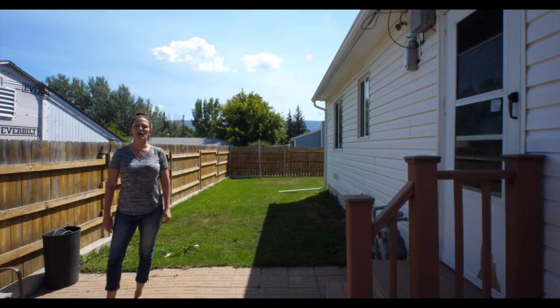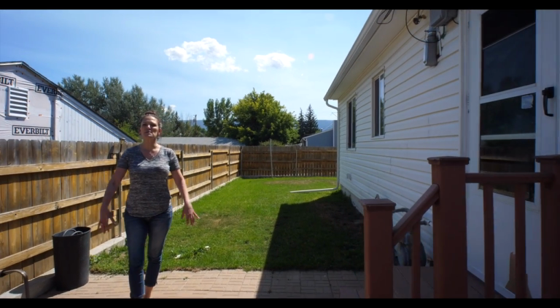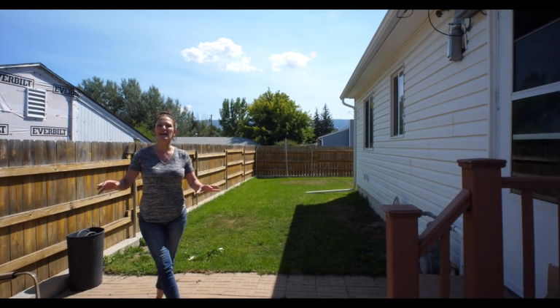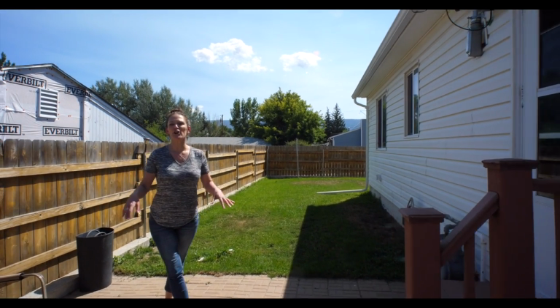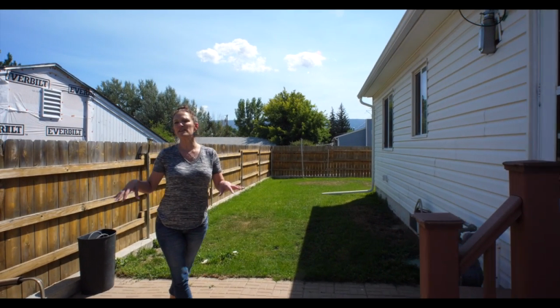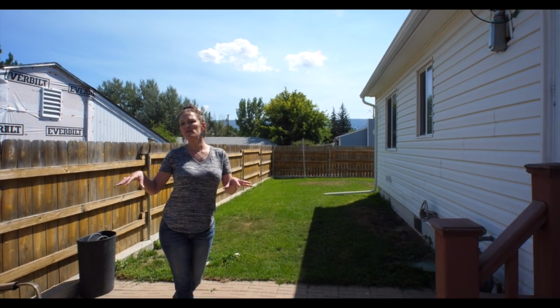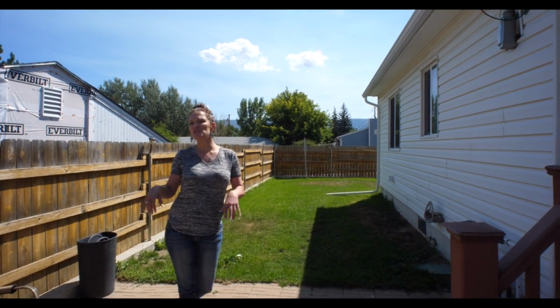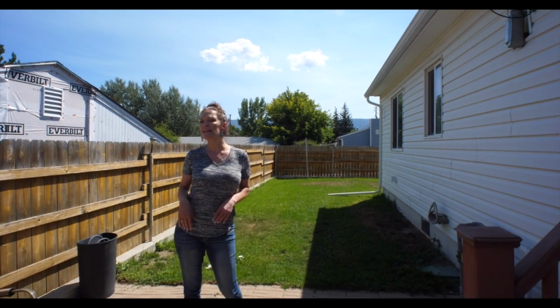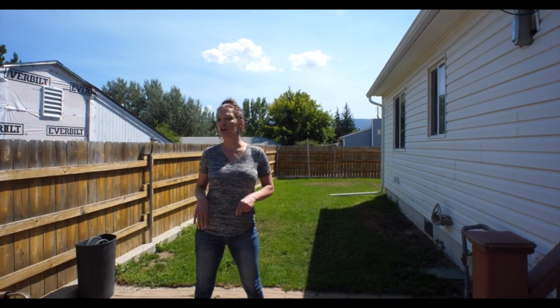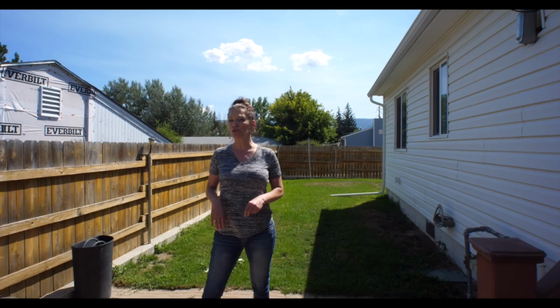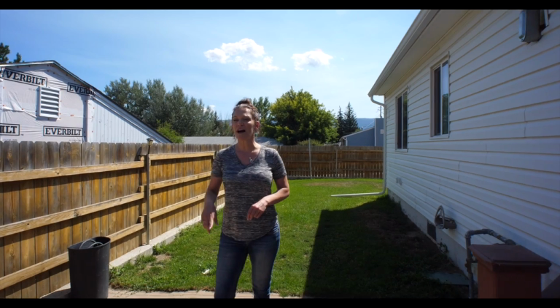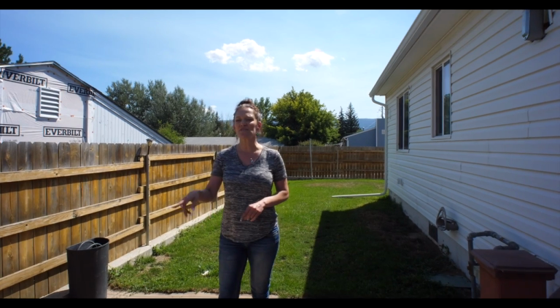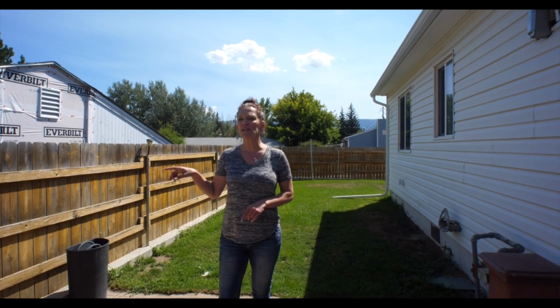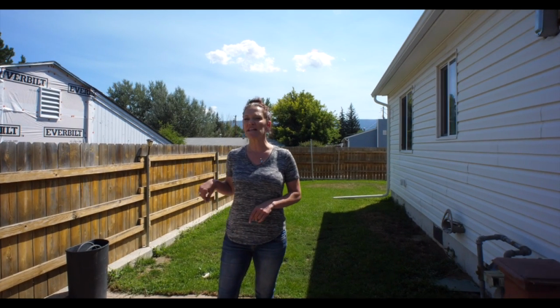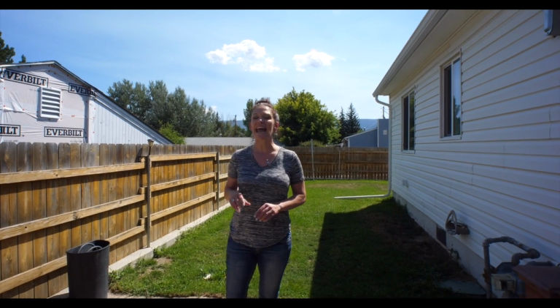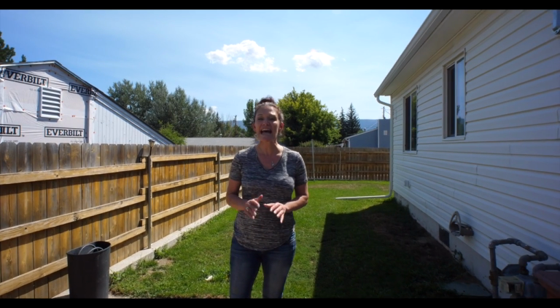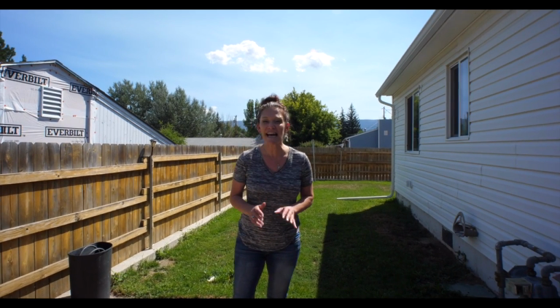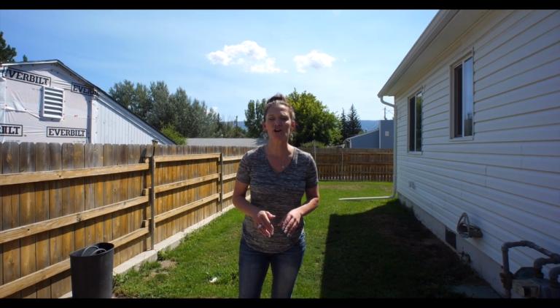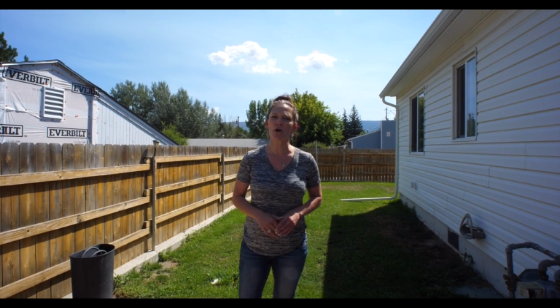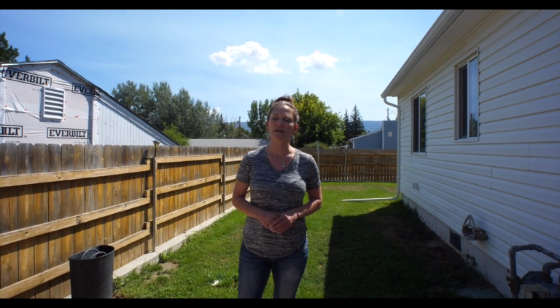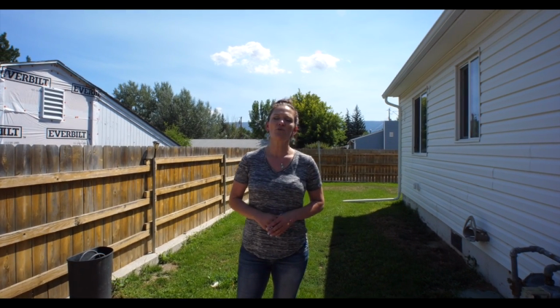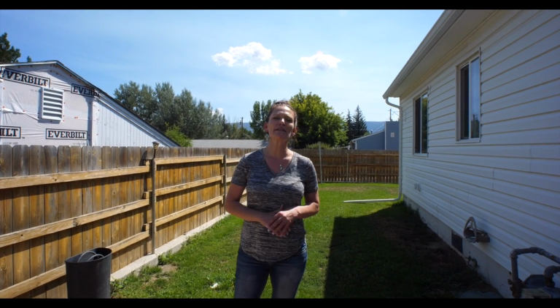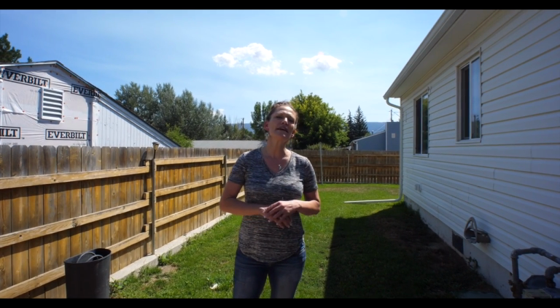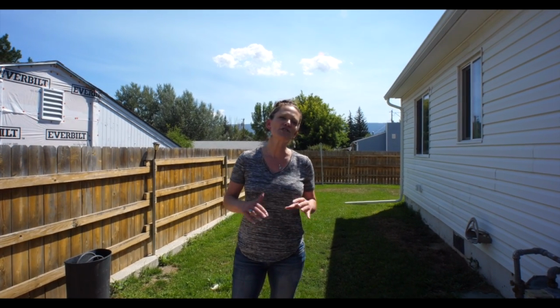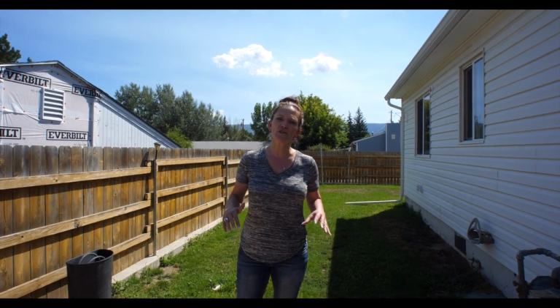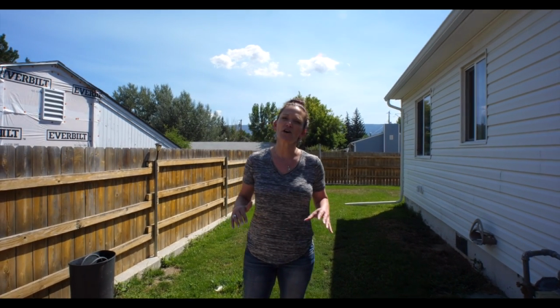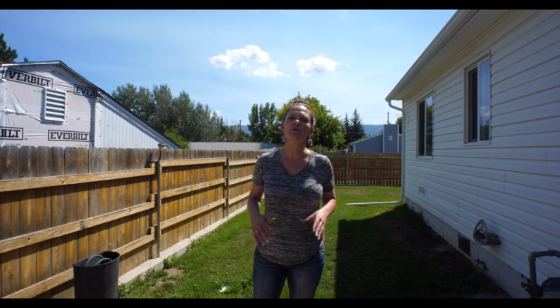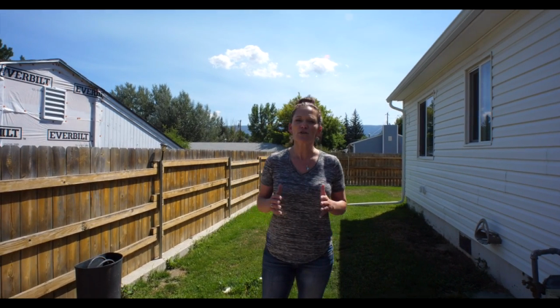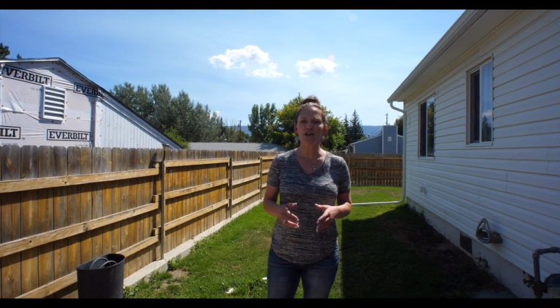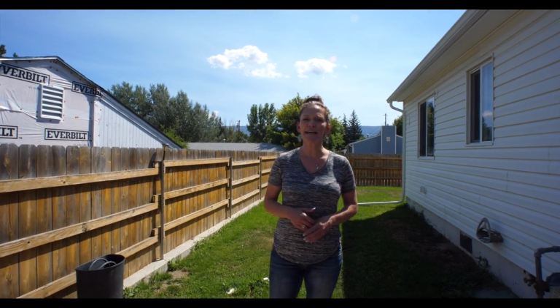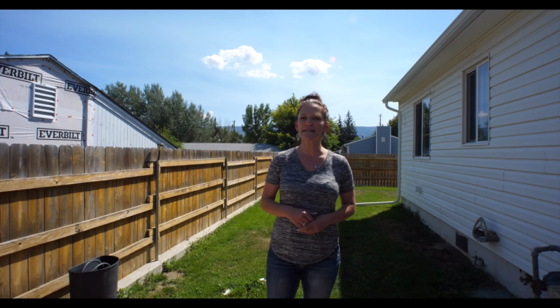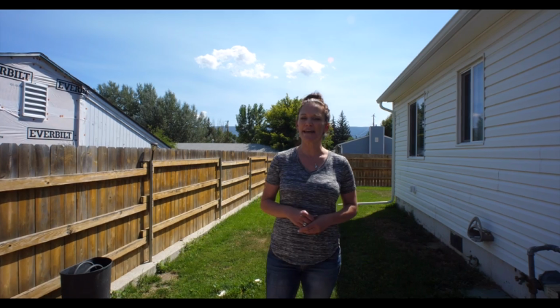Welcome to the backyard. This home is situated on a corner lot, is fully fenced, and has RV parking. We would love to show you this home, so call or text us today.